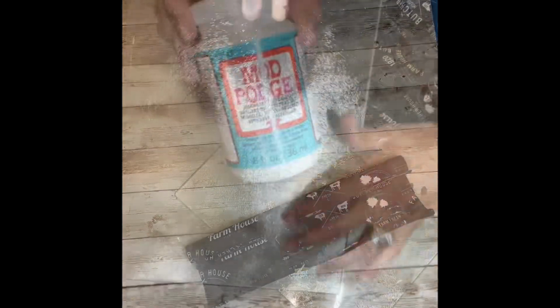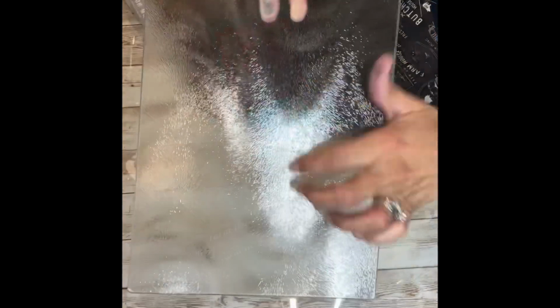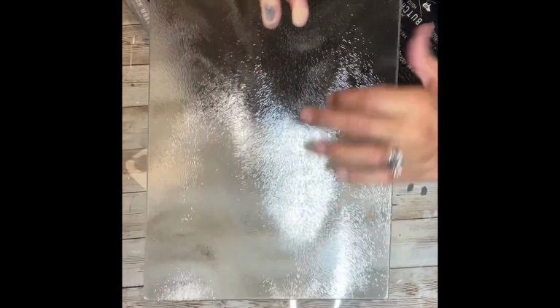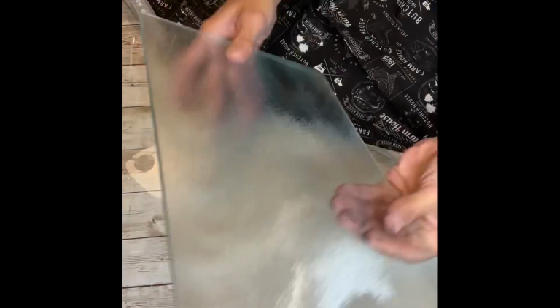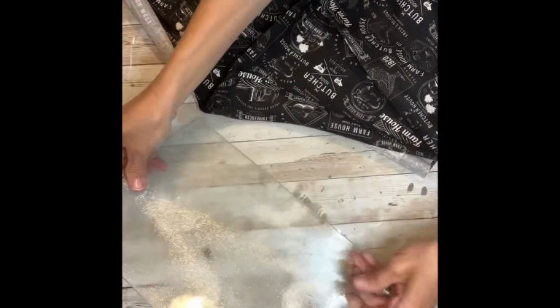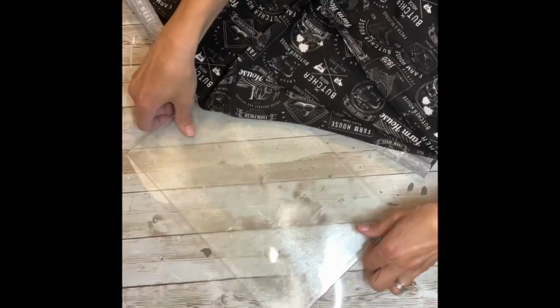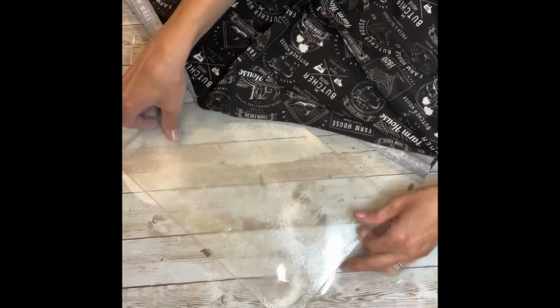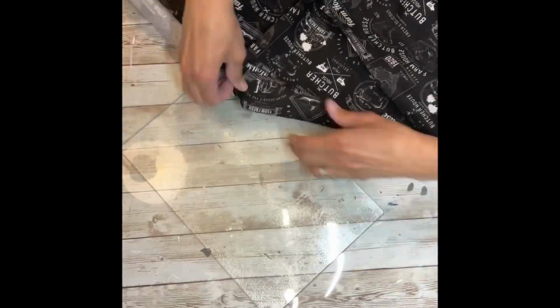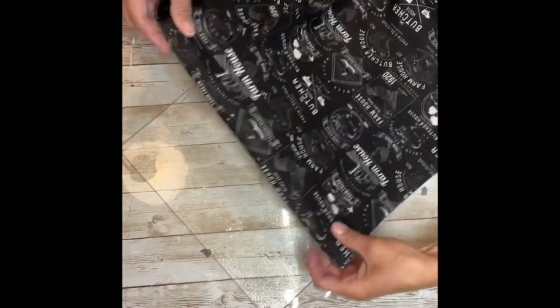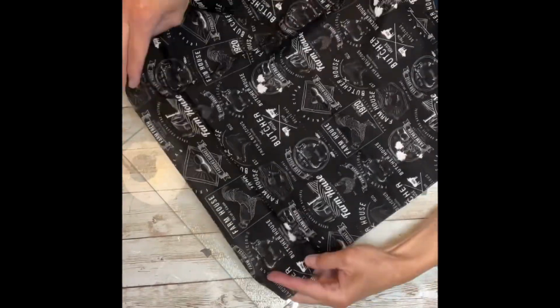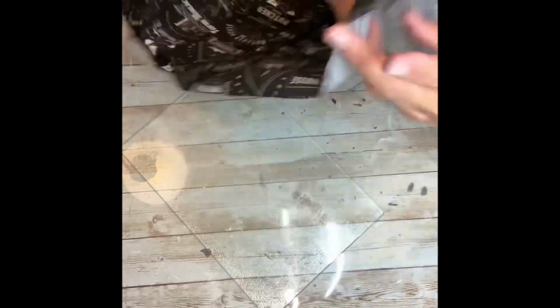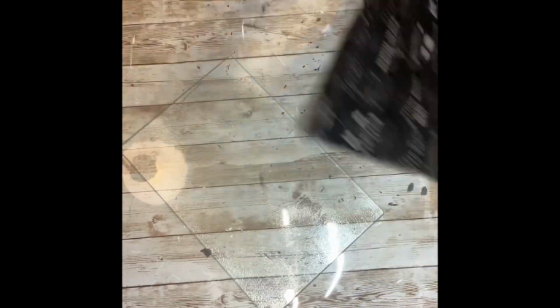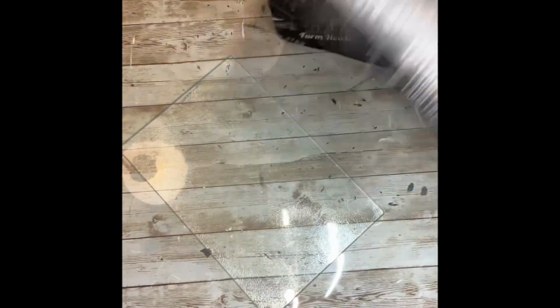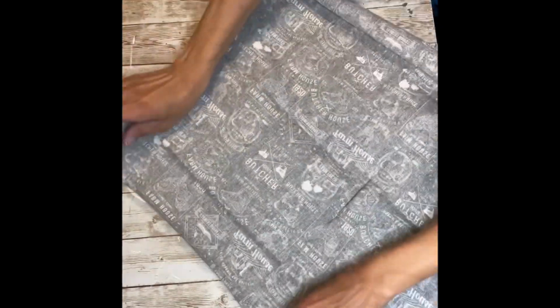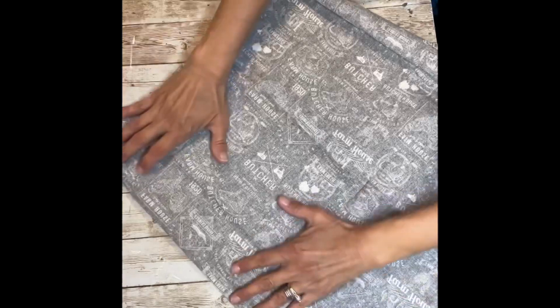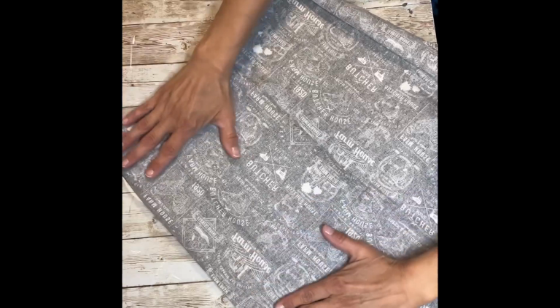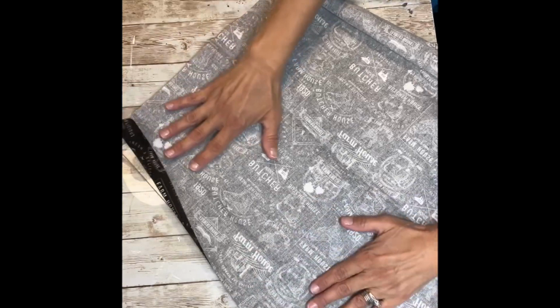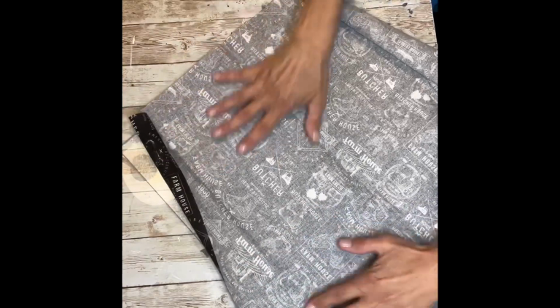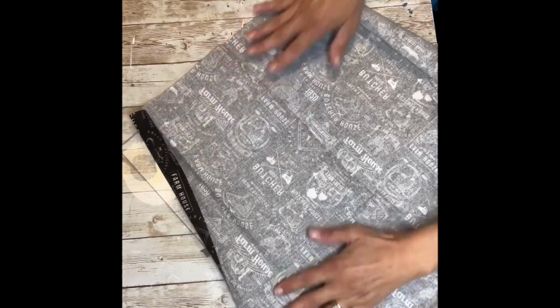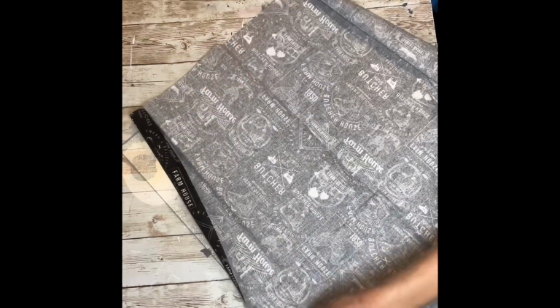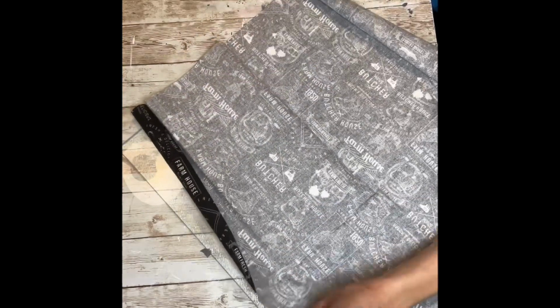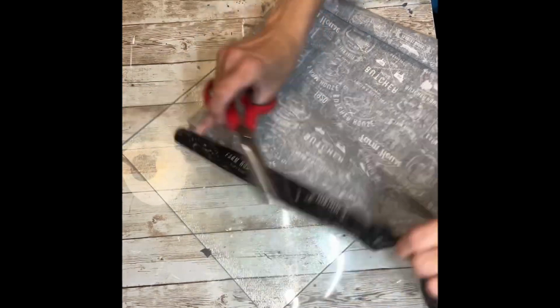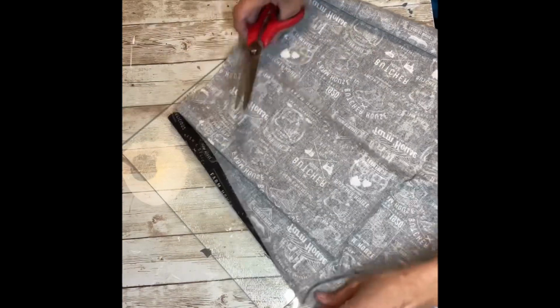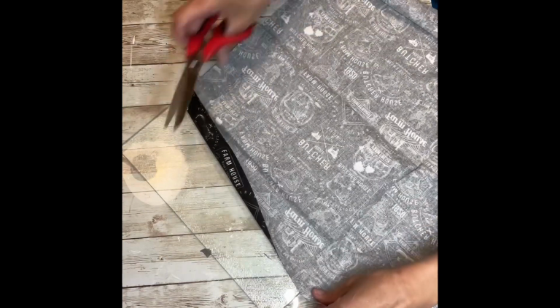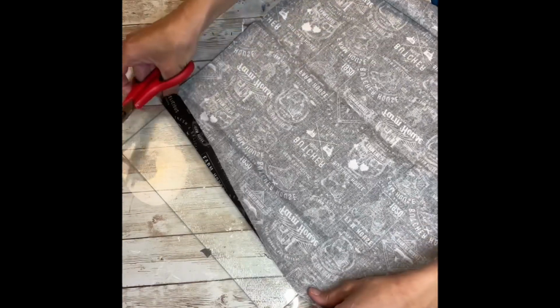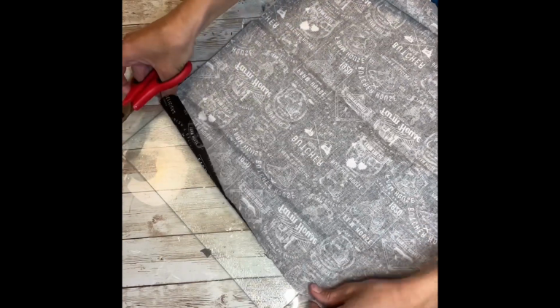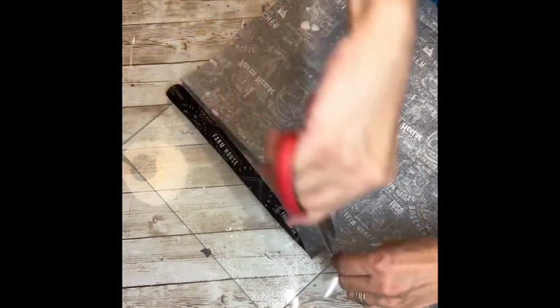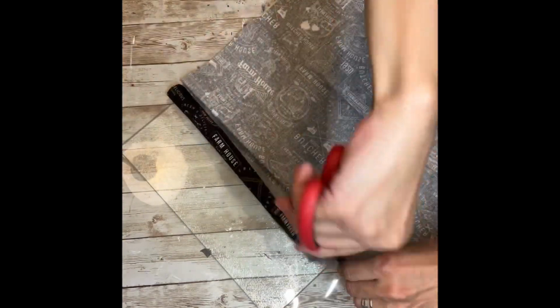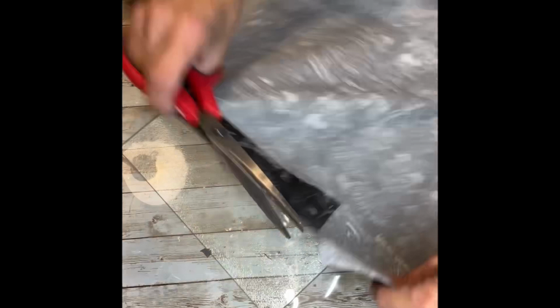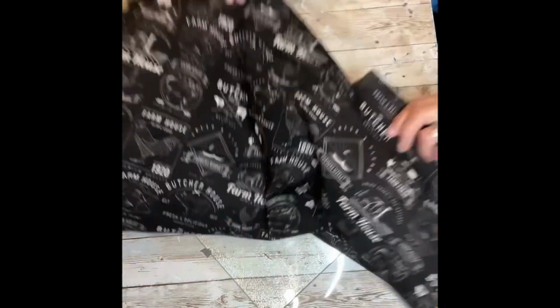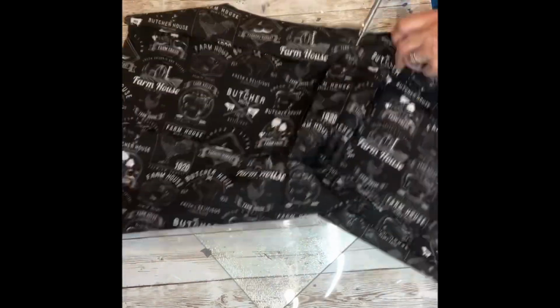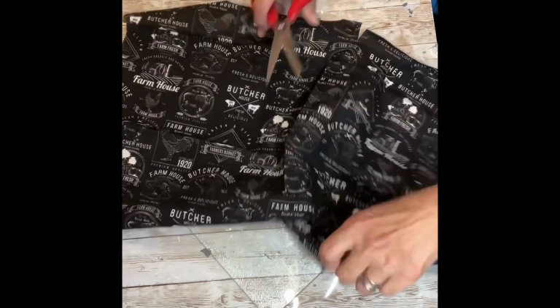The first thing I'm going to do is make sure that my cutting board is very clean. I wiped it down with some rubbing alcohol after I washed it and let it dry completely. Then I'm going to take my fabric and cut it to the size of the cutting board.